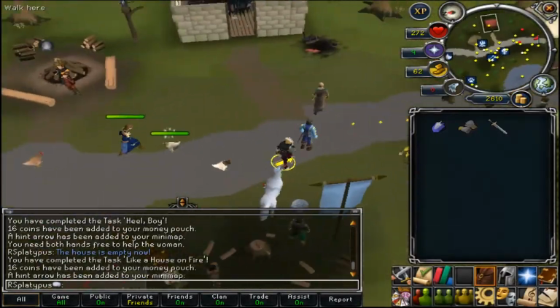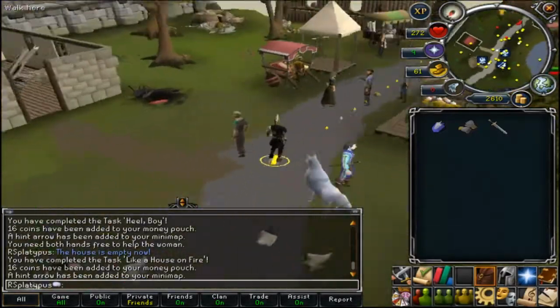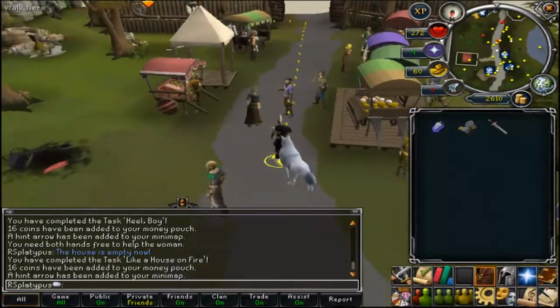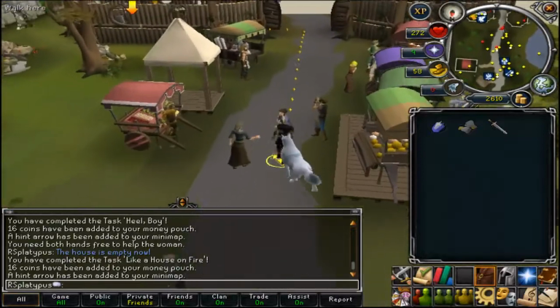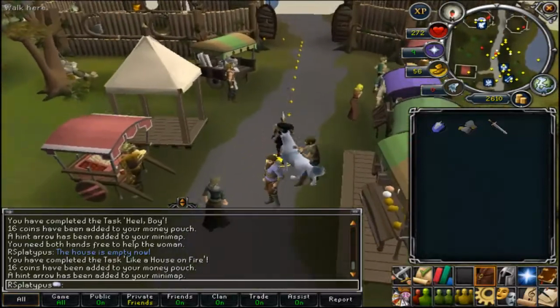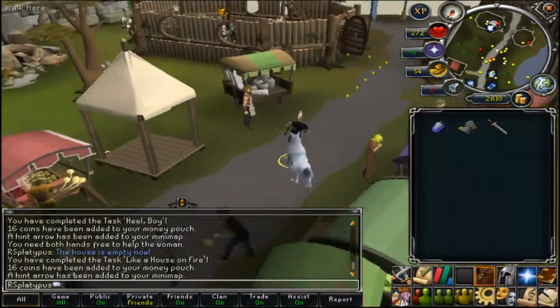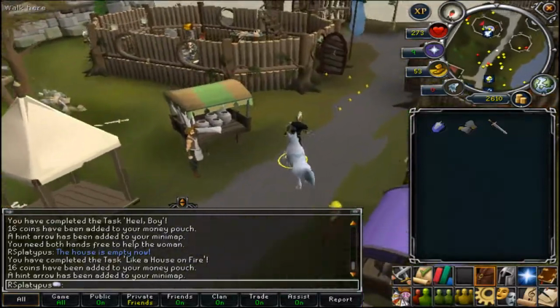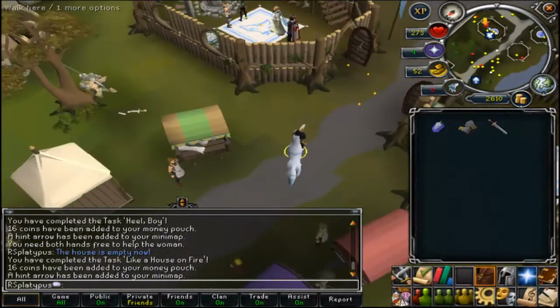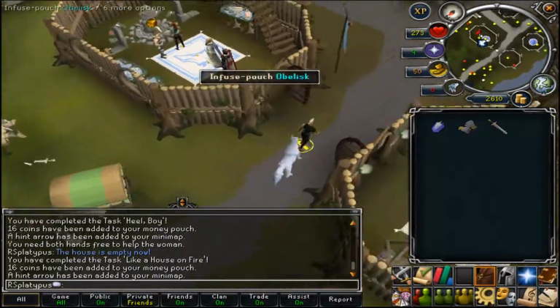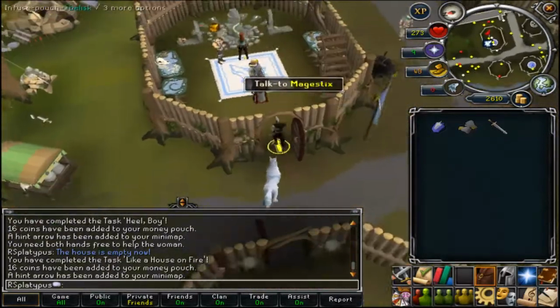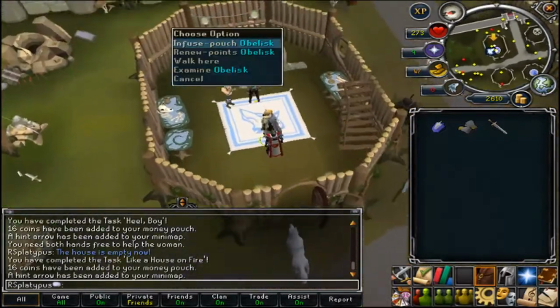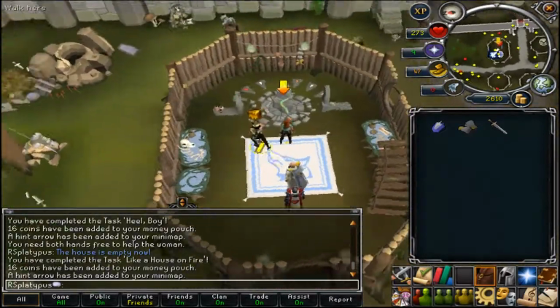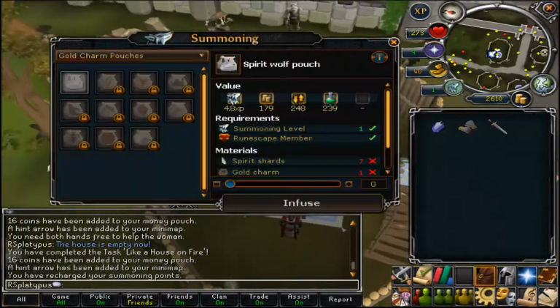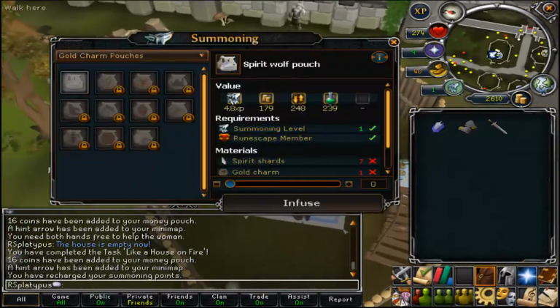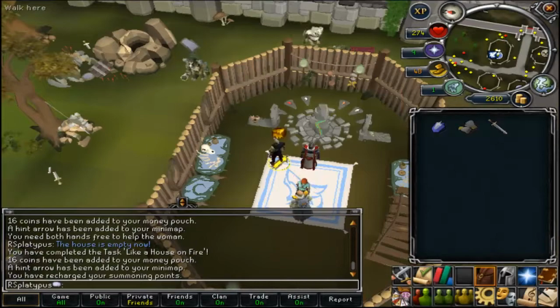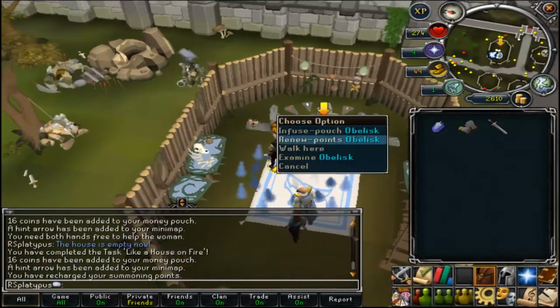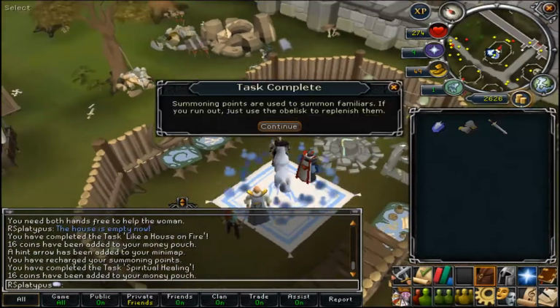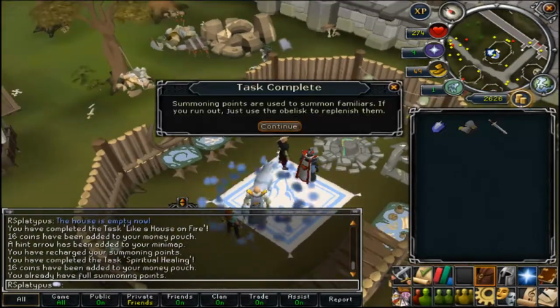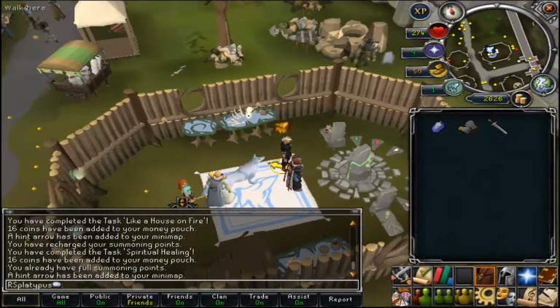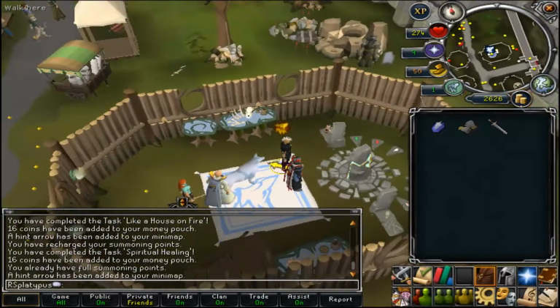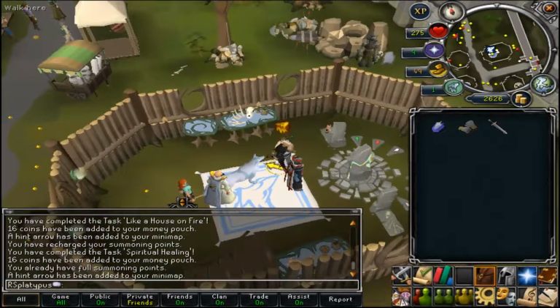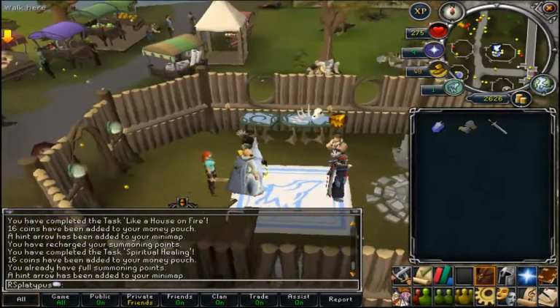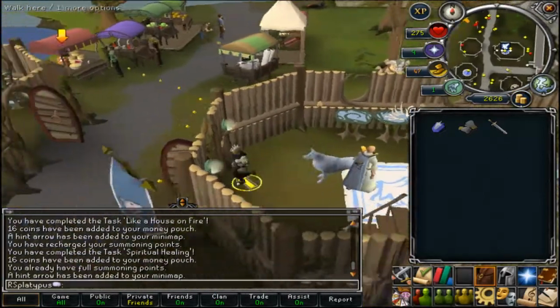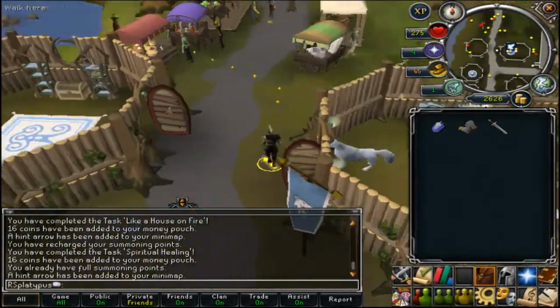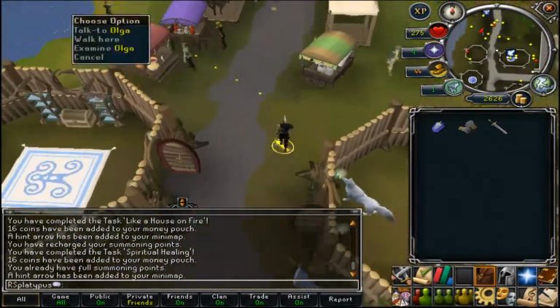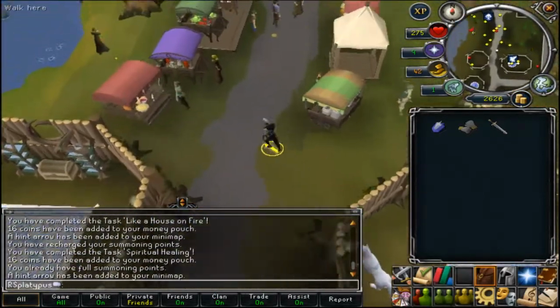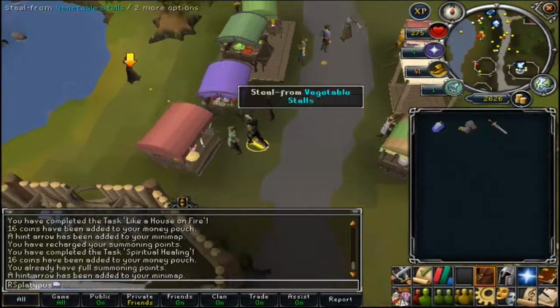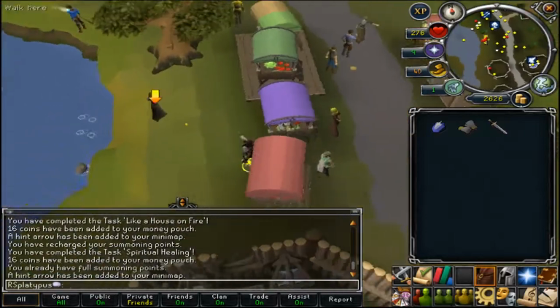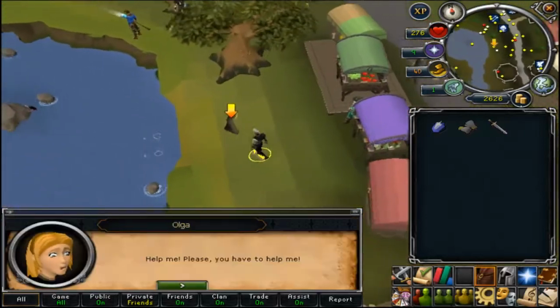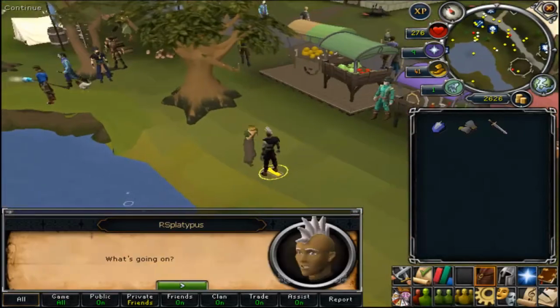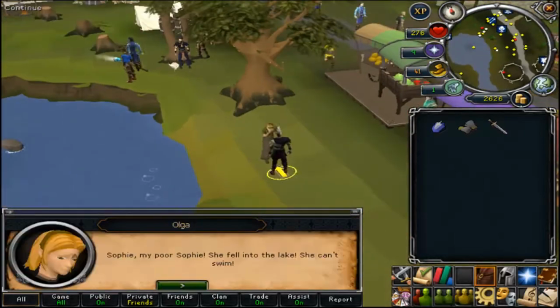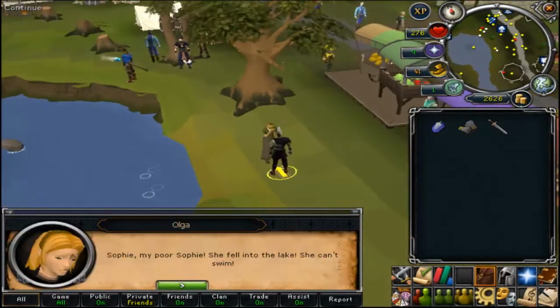Now you're going to run south back into the pickup sticks area. Renew your points. And now you're going to run north and talk to Olga.